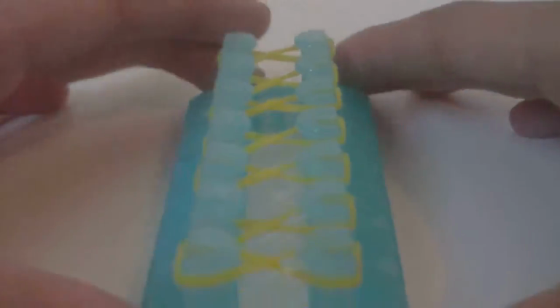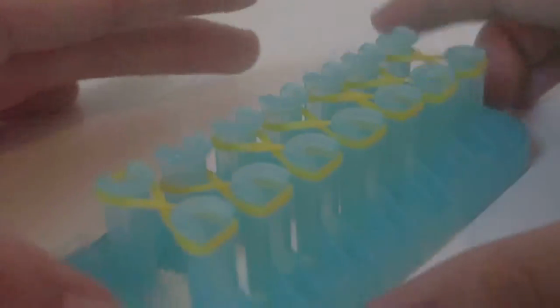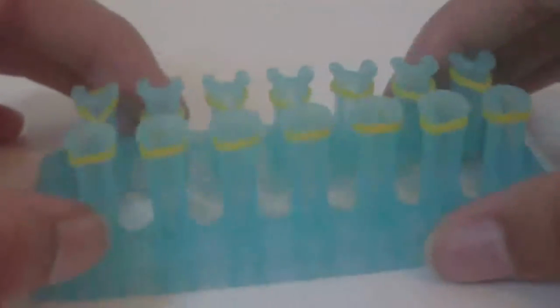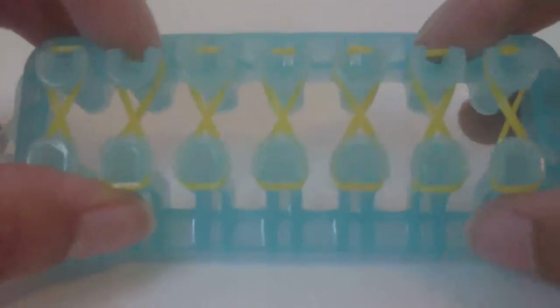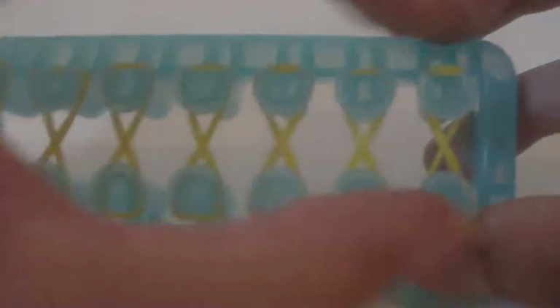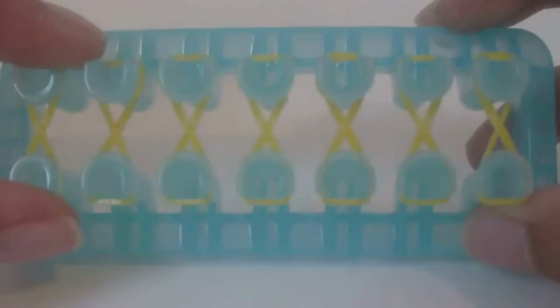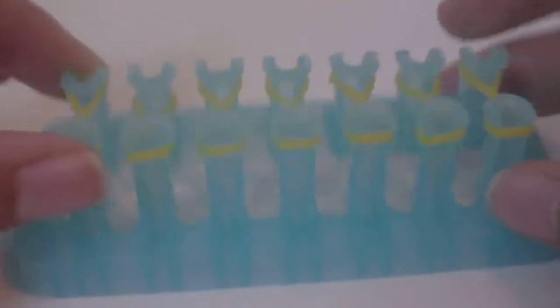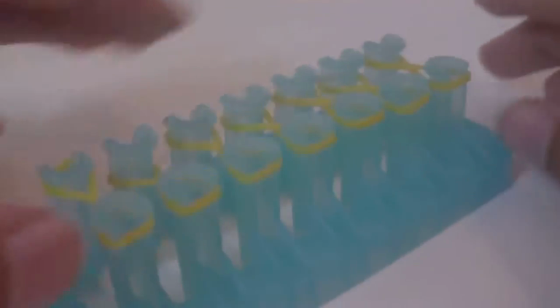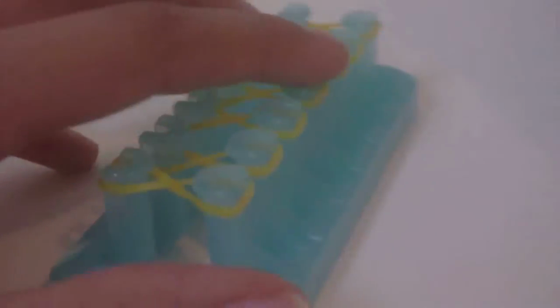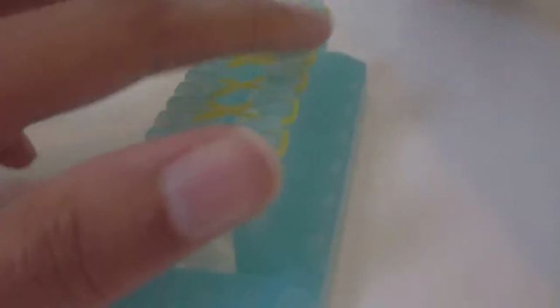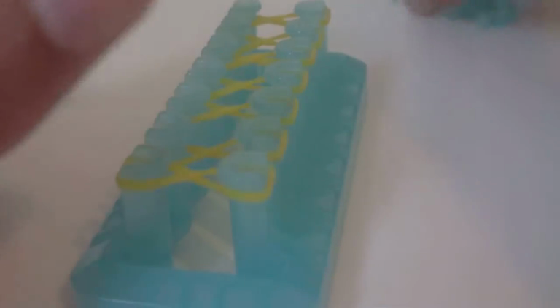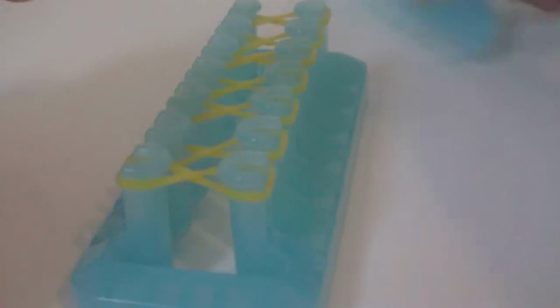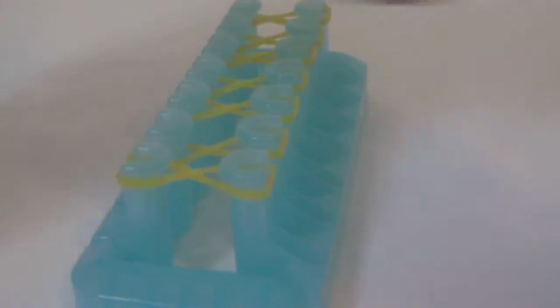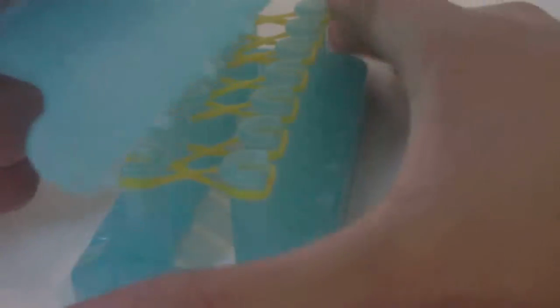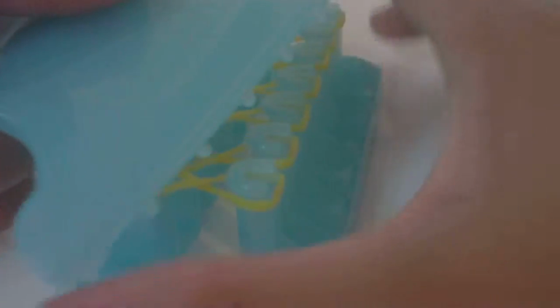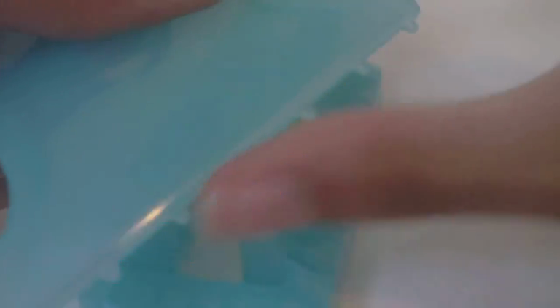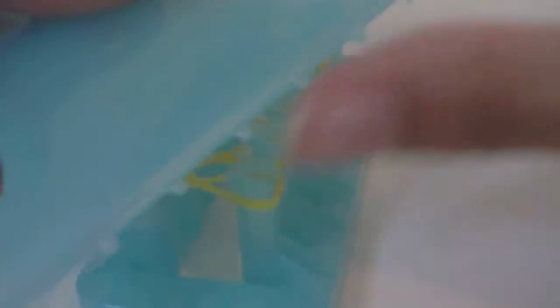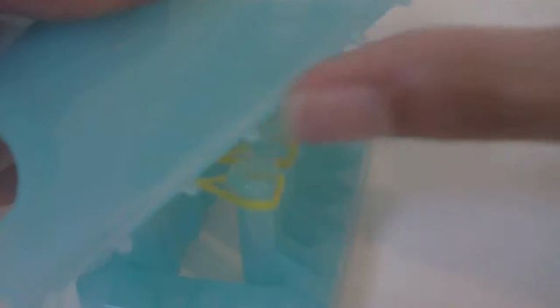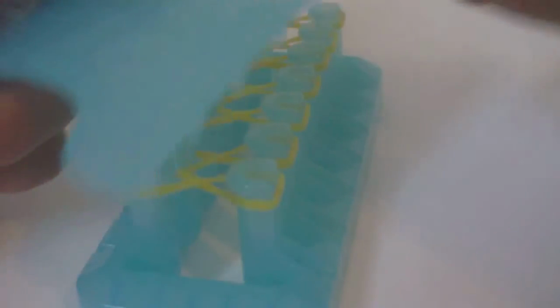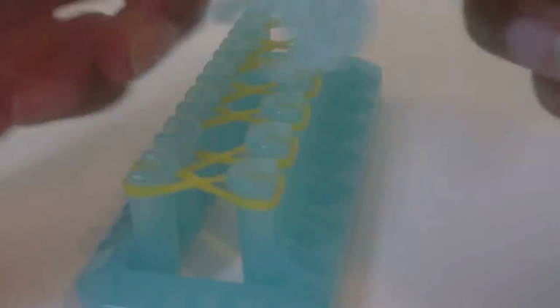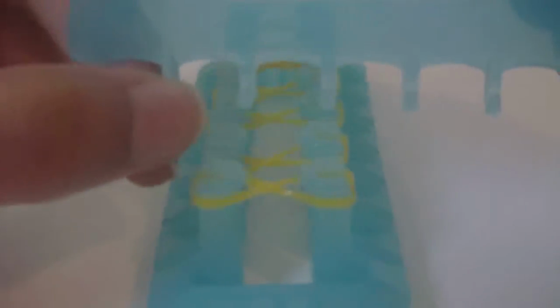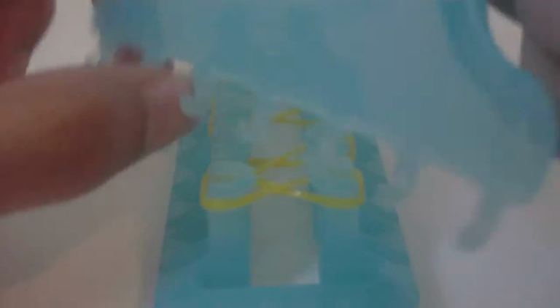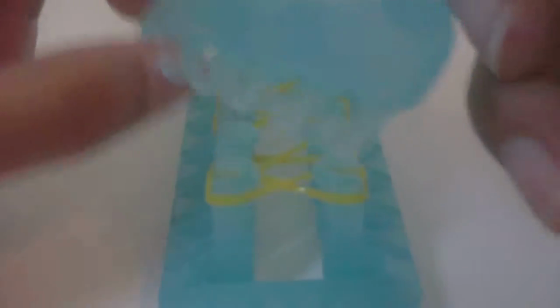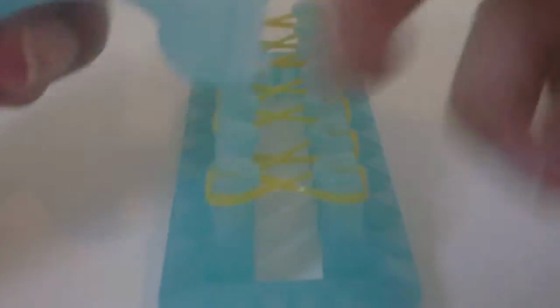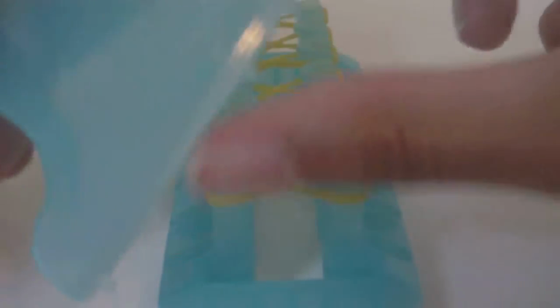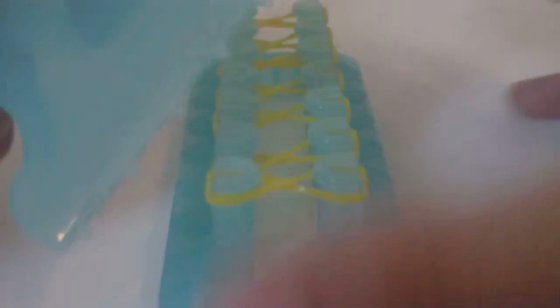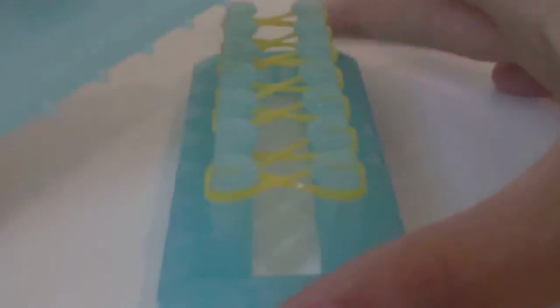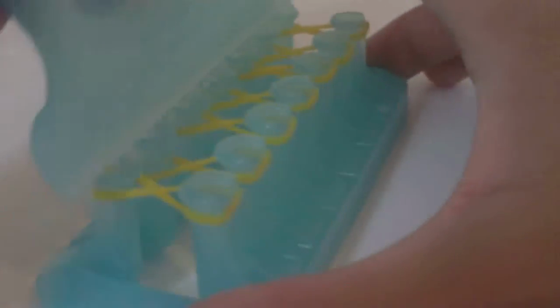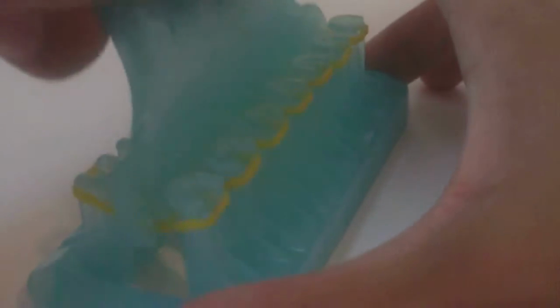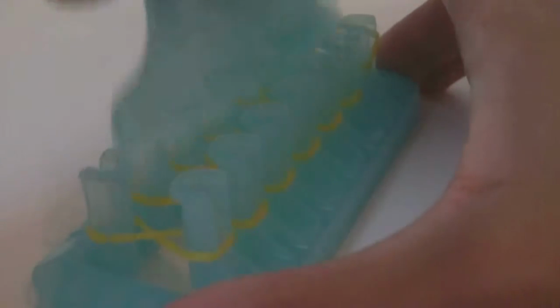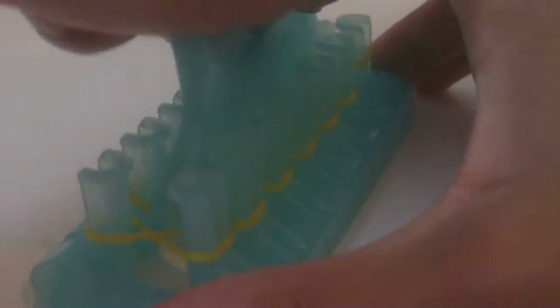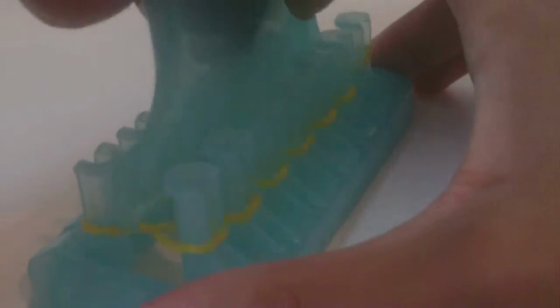Once you have done that, you're going to want your alpha comb. Use the side of the alpha comb opposite to where all the hooks are, and use that side to push all those bands down.